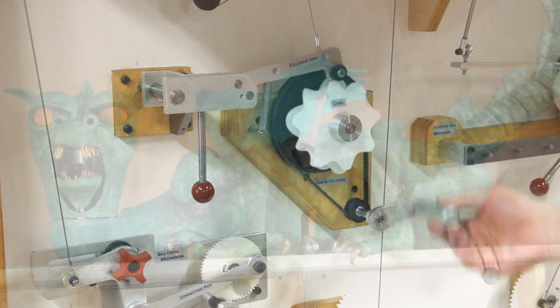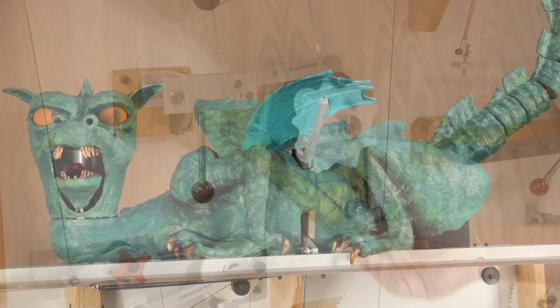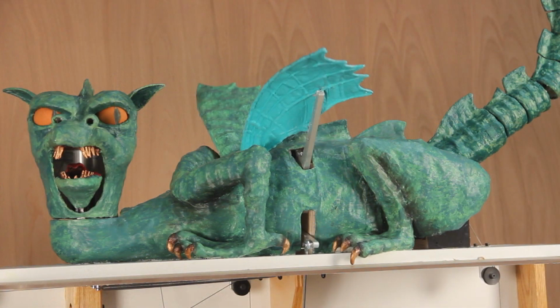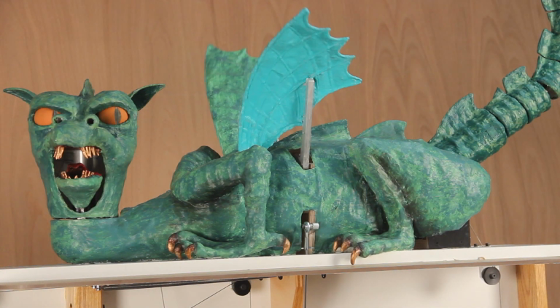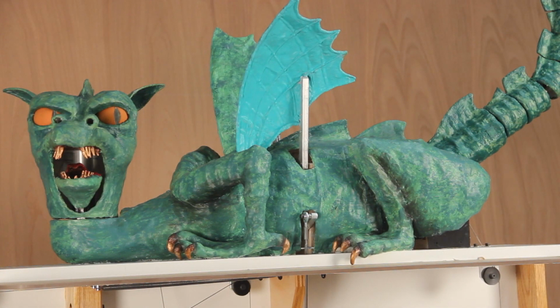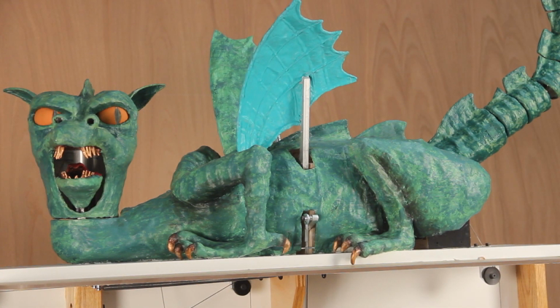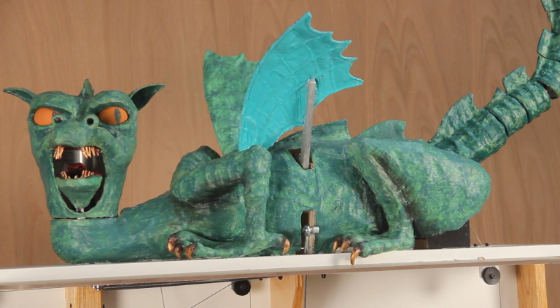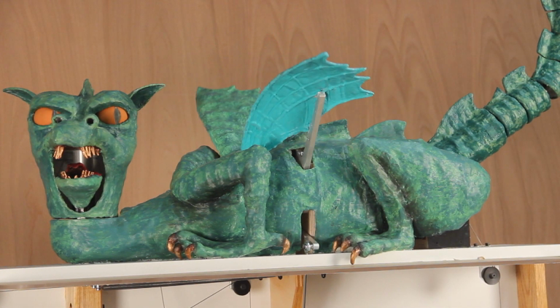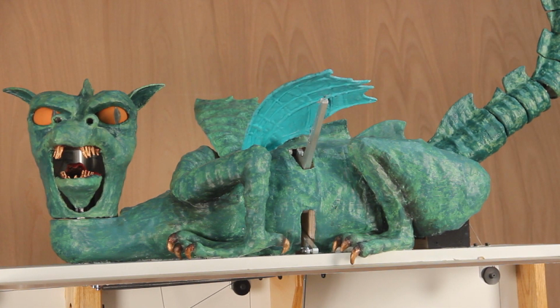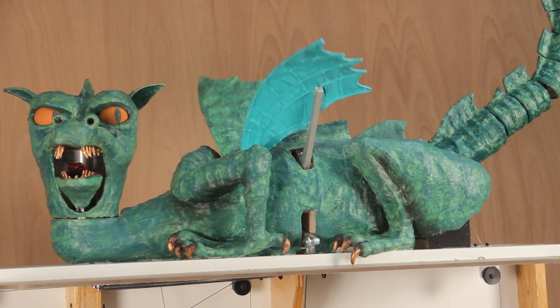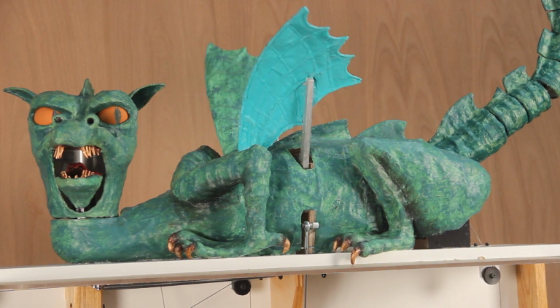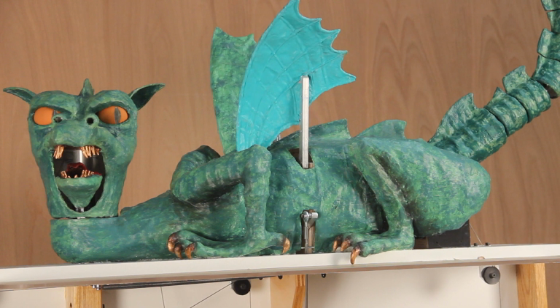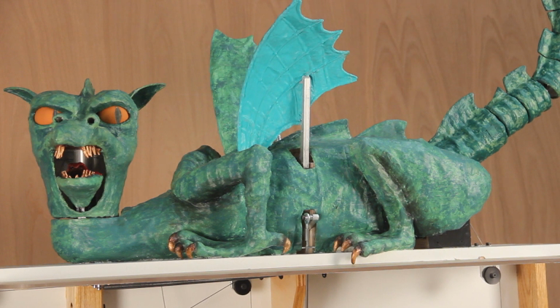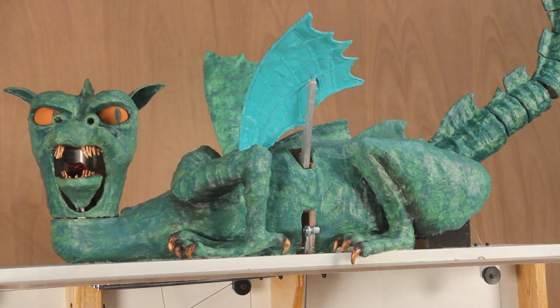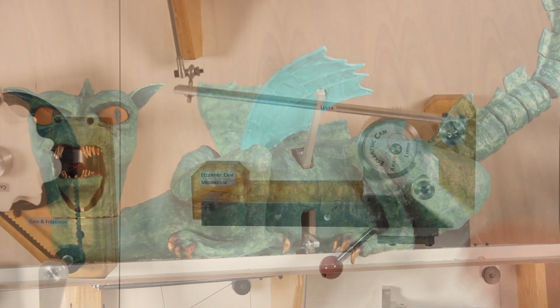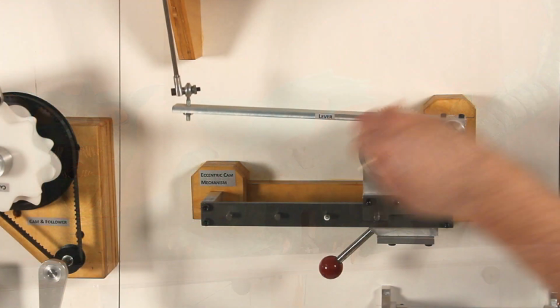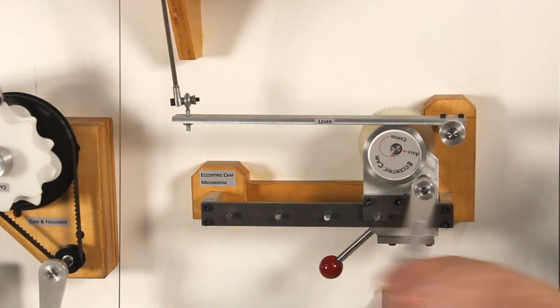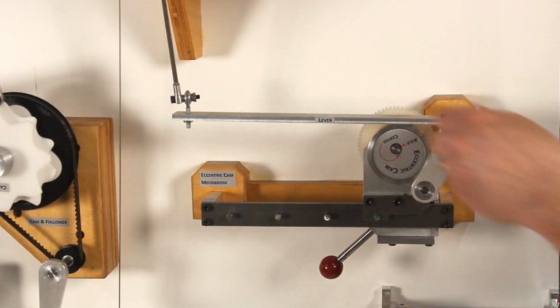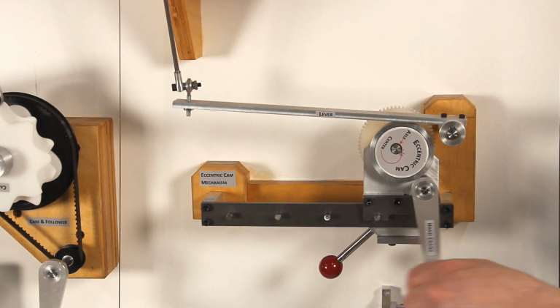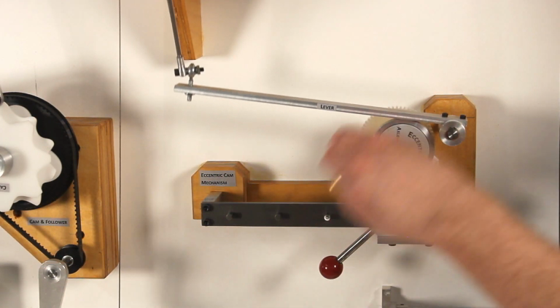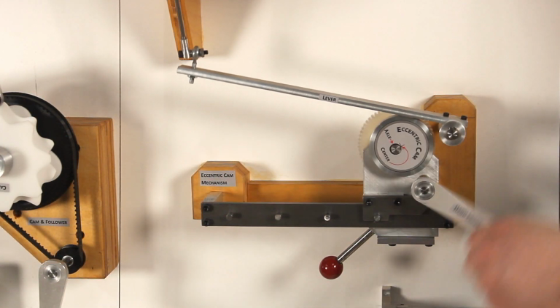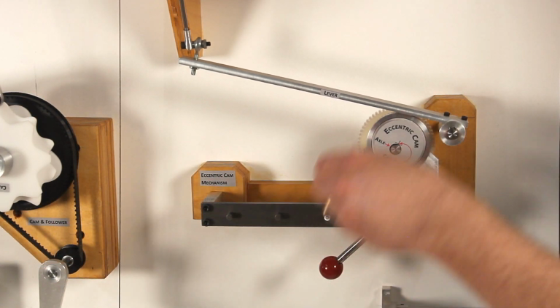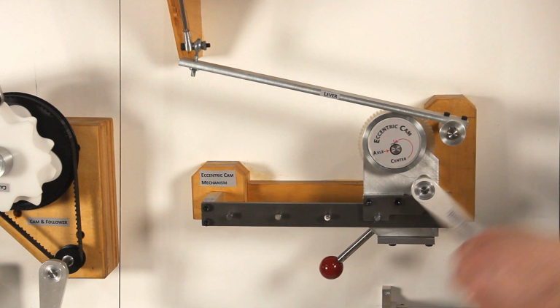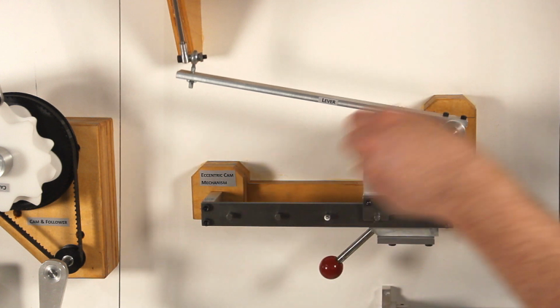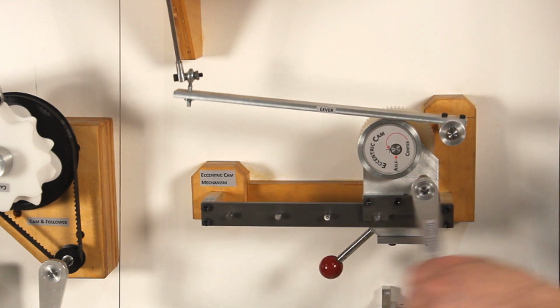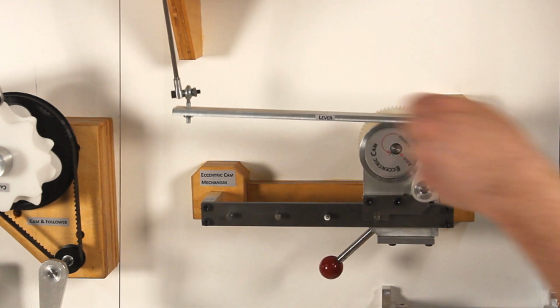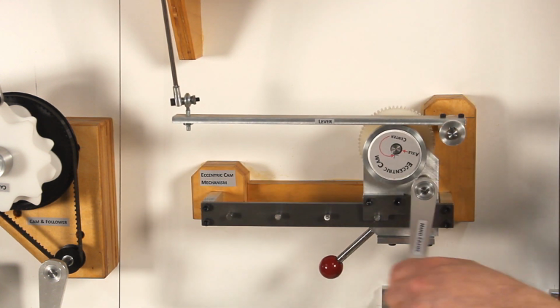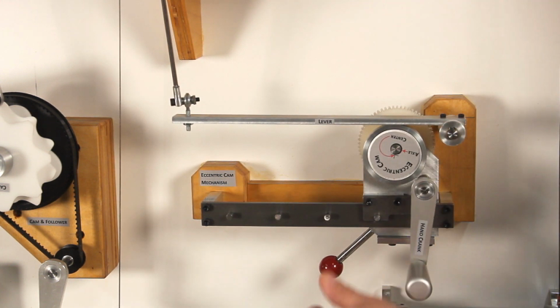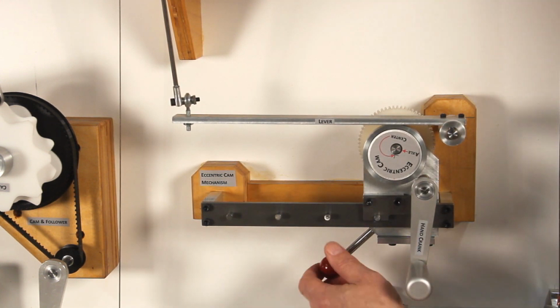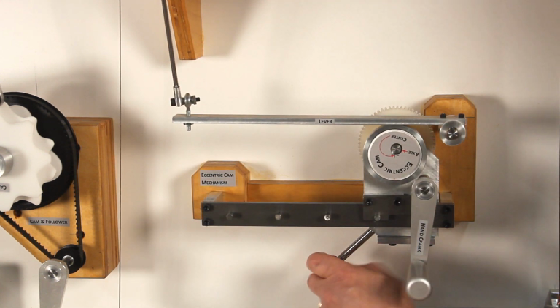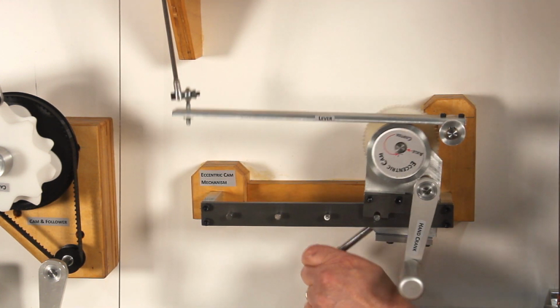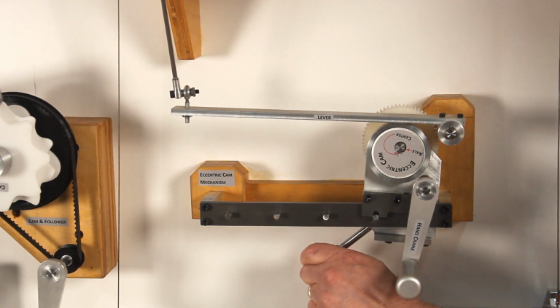The dragon's wings flapping is controlled by an eccentric cam and levers. The amount they move is the product of the position of the cam axle with respect to the lever's pivot.